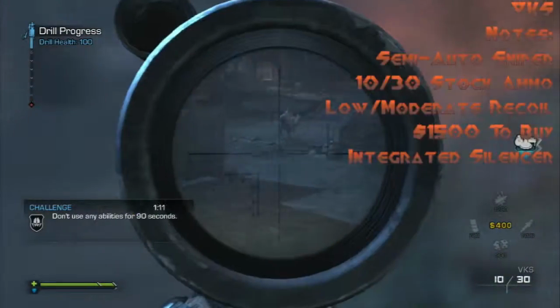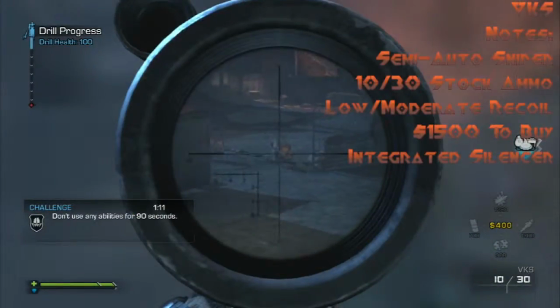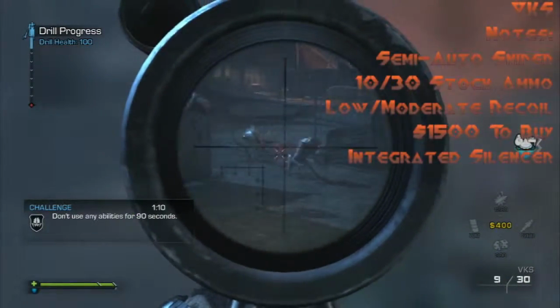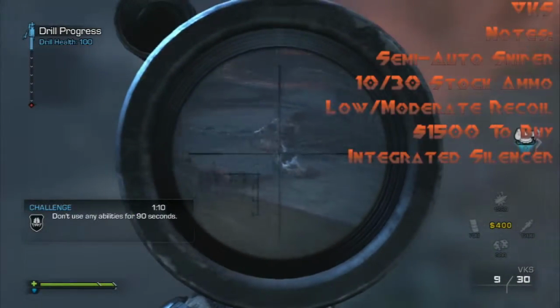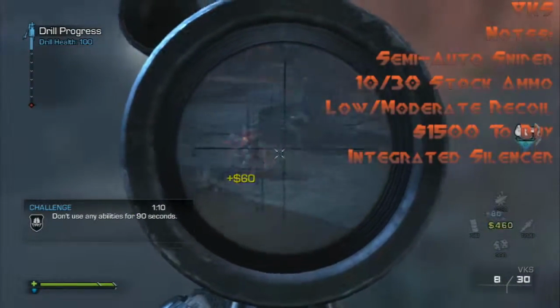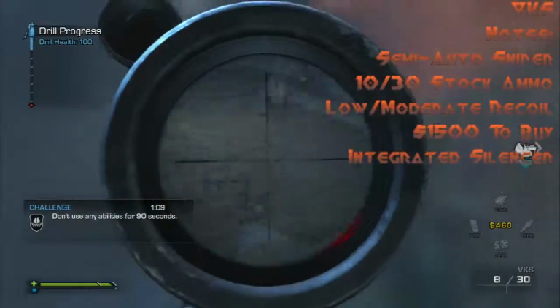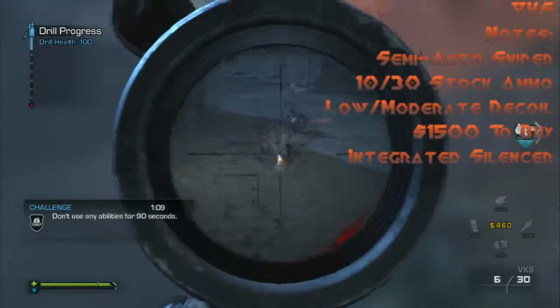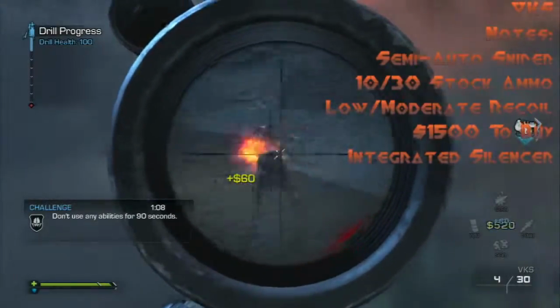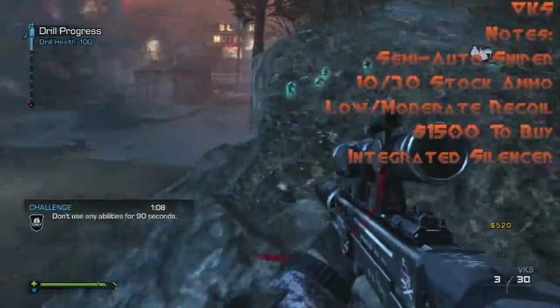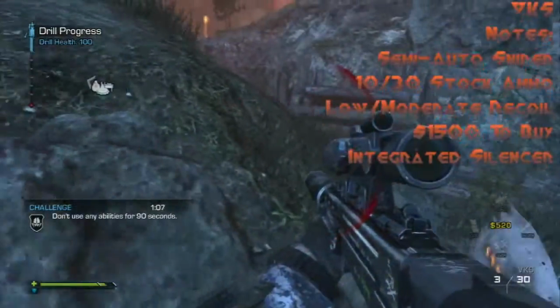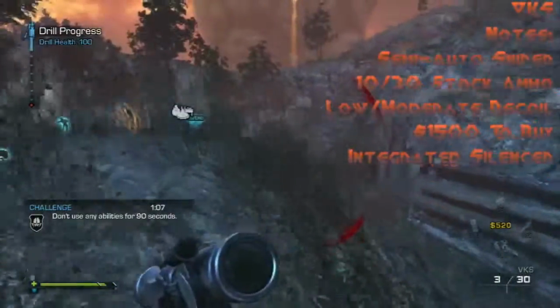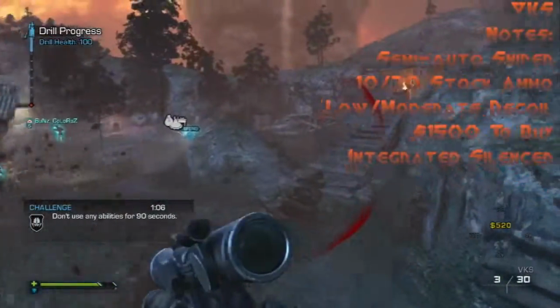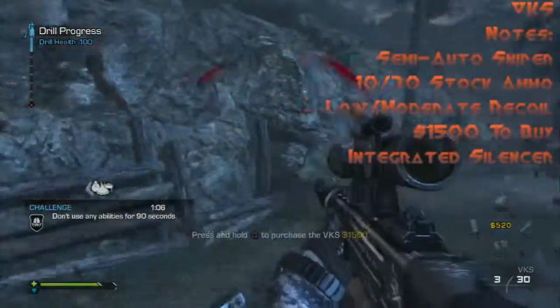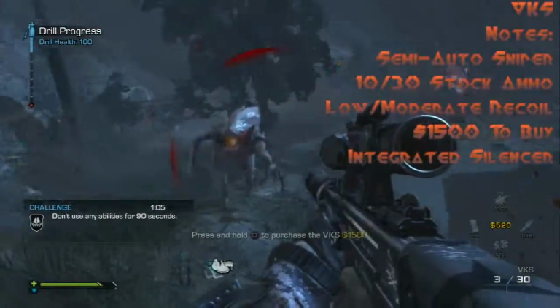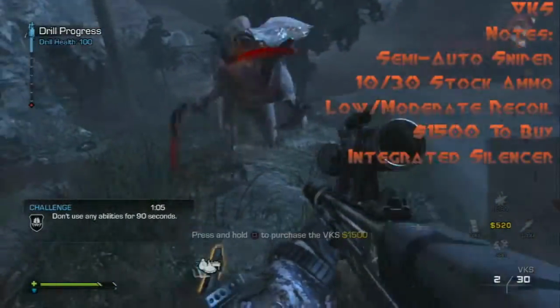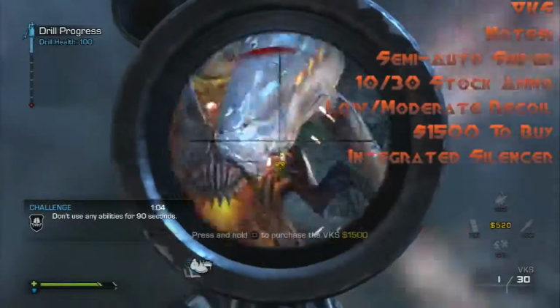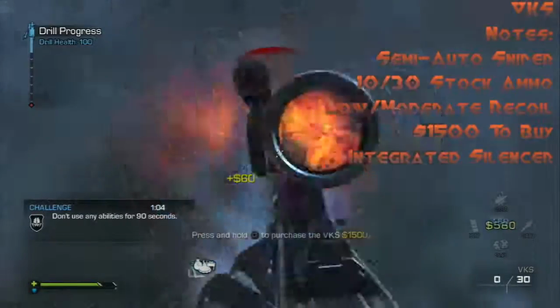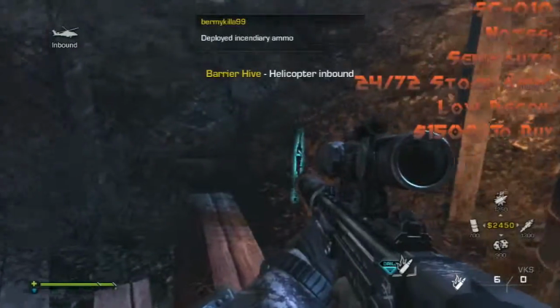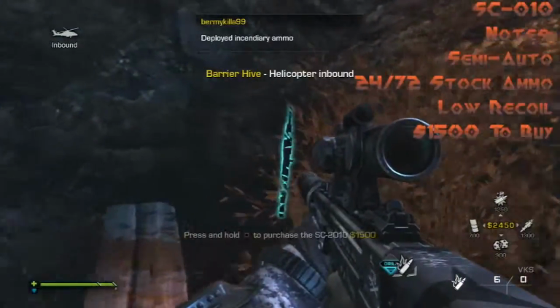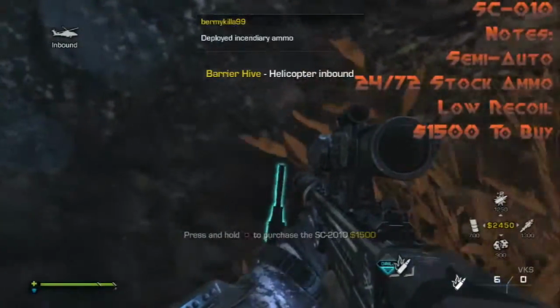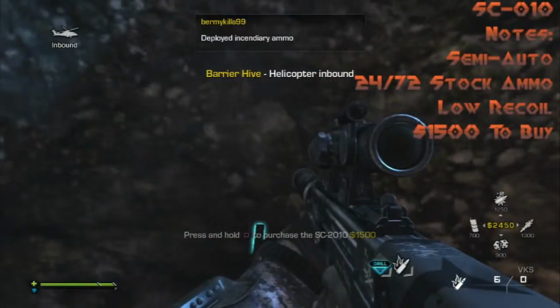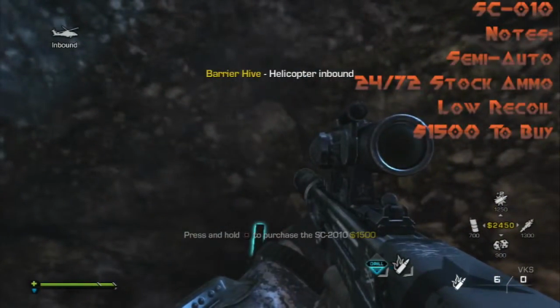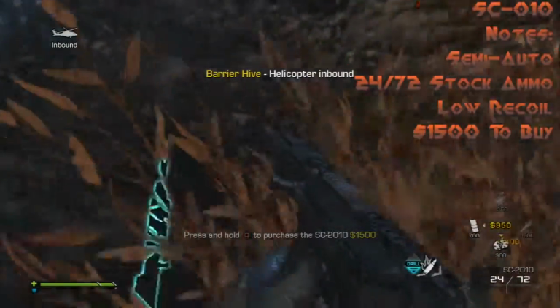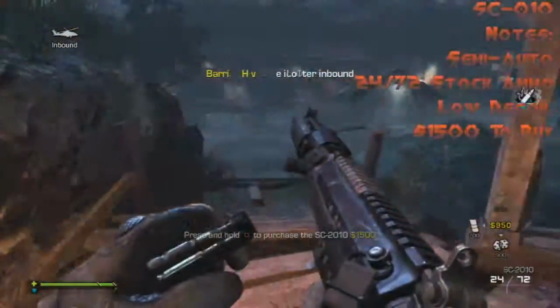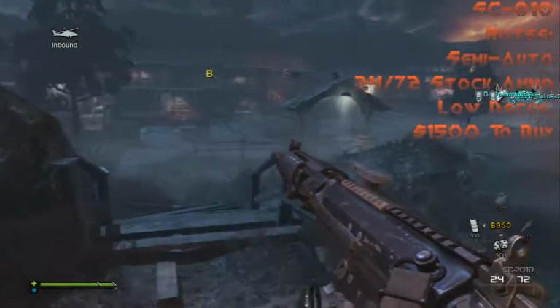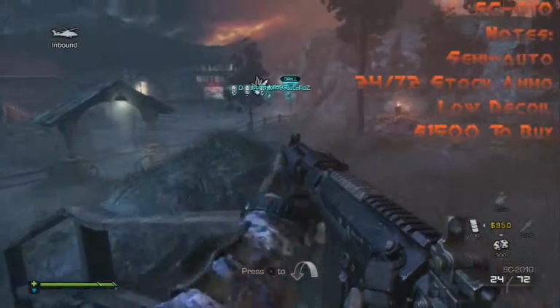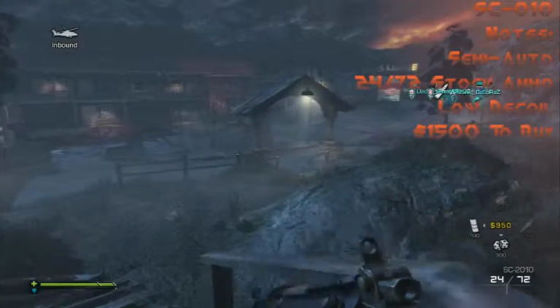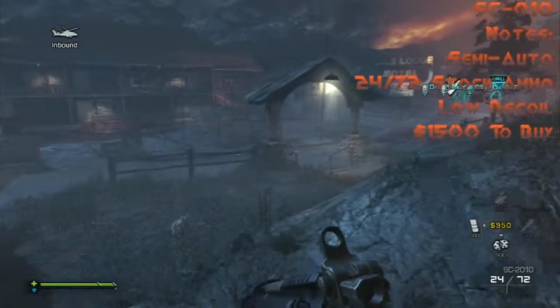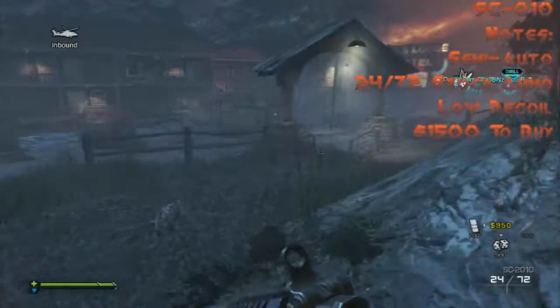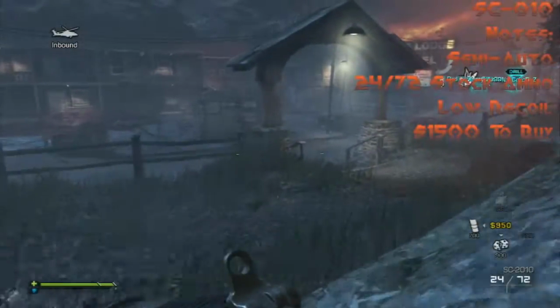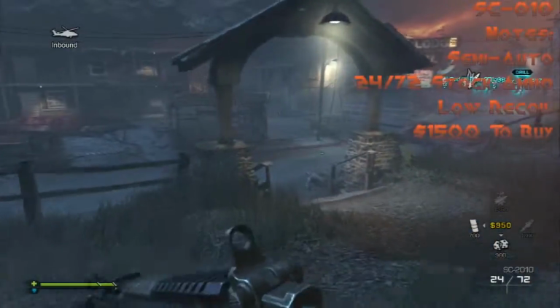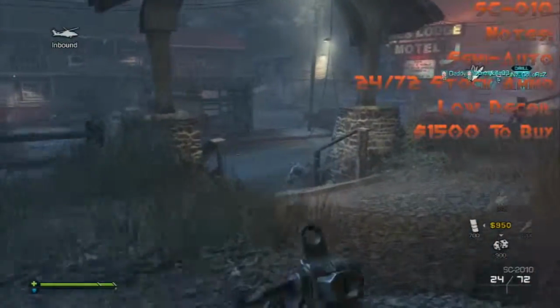Next we've got the VKS, which is a semi-auto sniper with an integrated silencer. It's got low recoil, only 10 rounds per mag and 30 stock ammo, and it's 1500 to buy, so not that much.